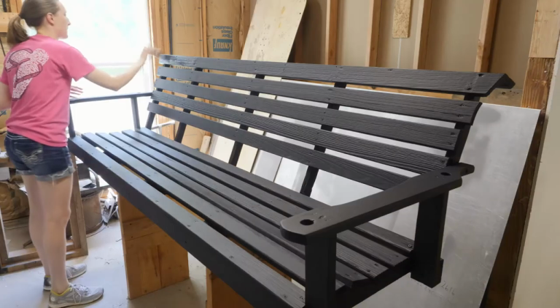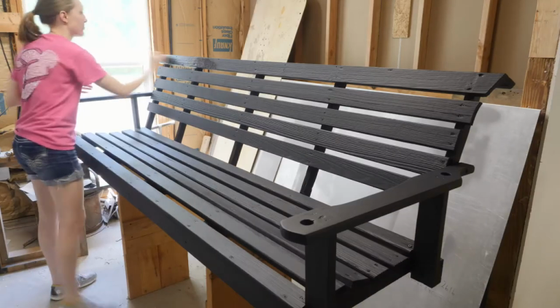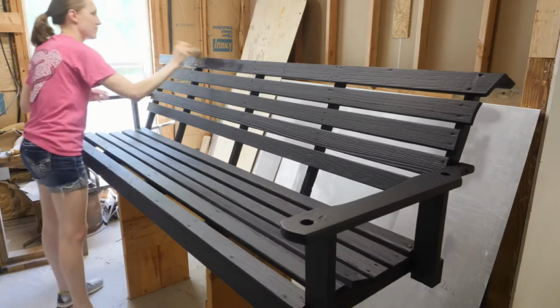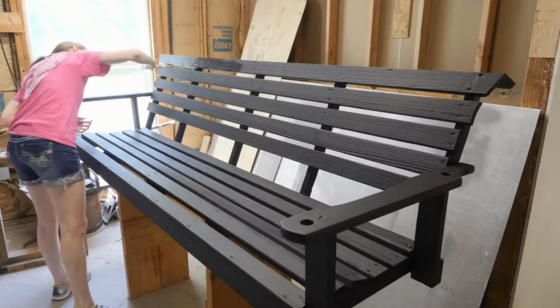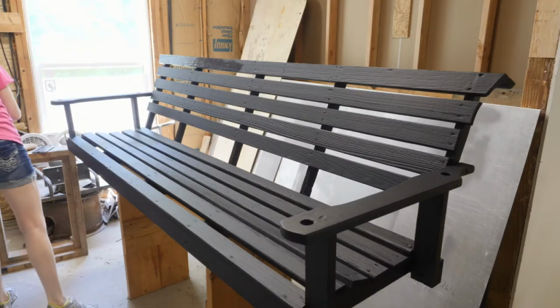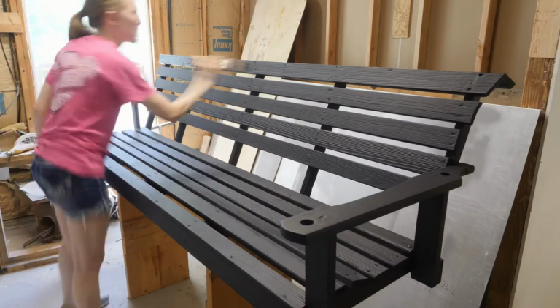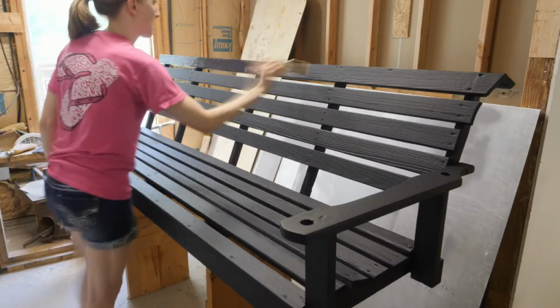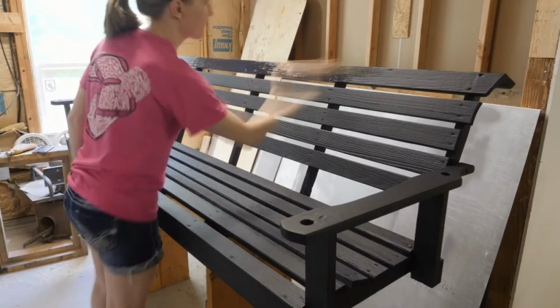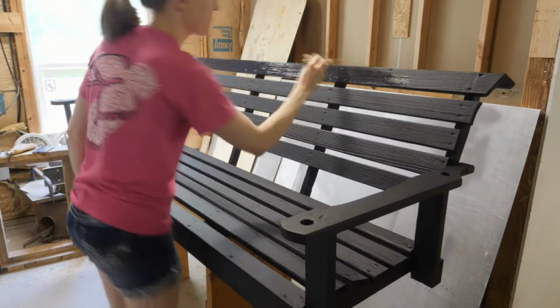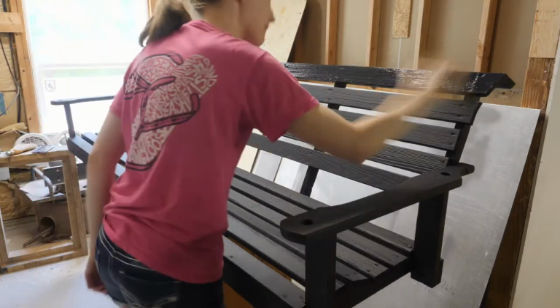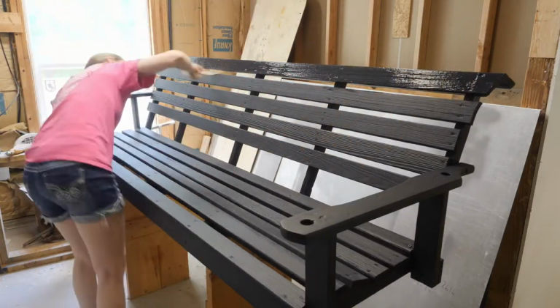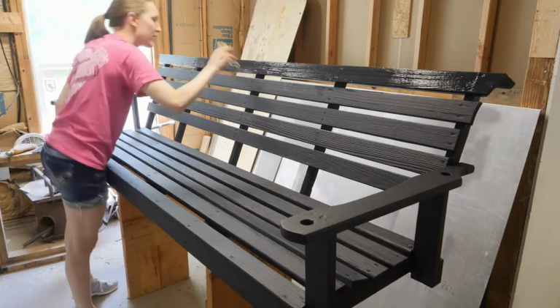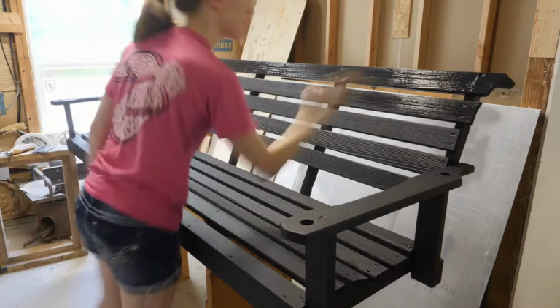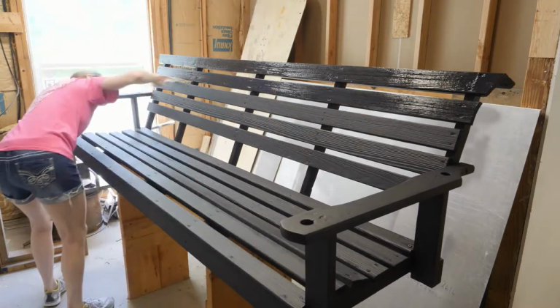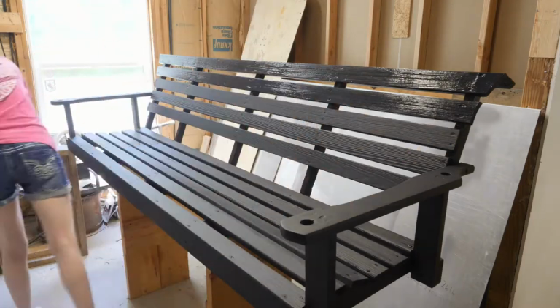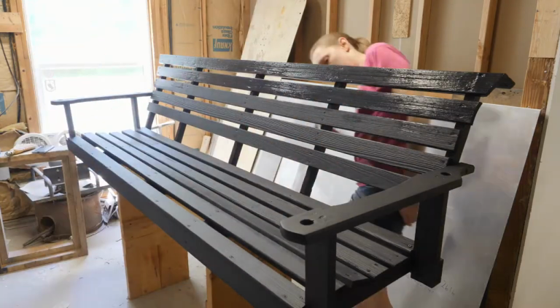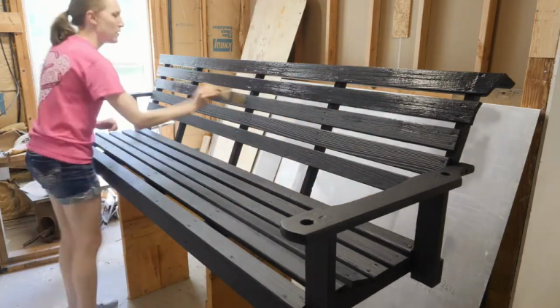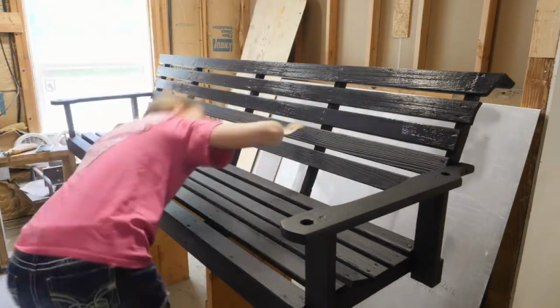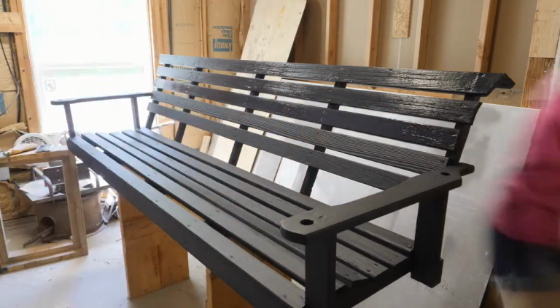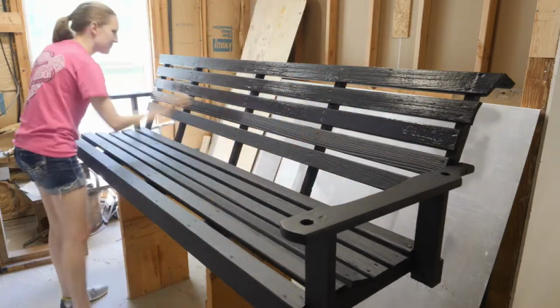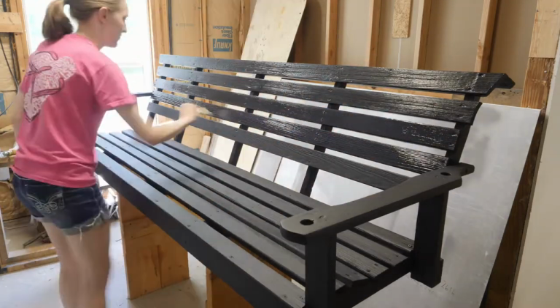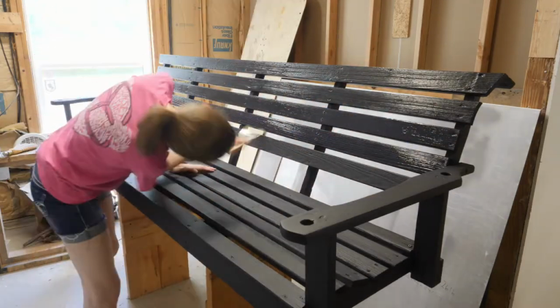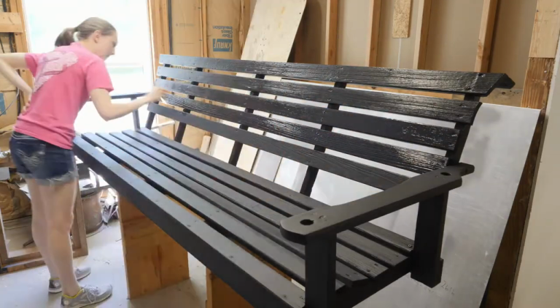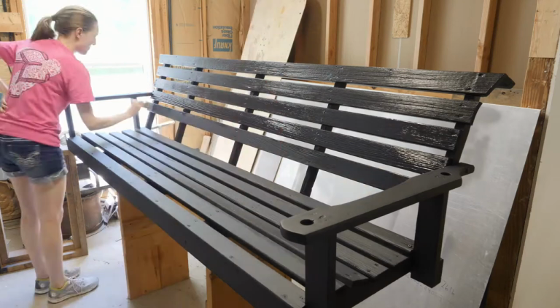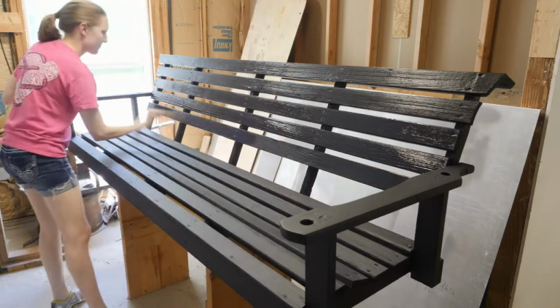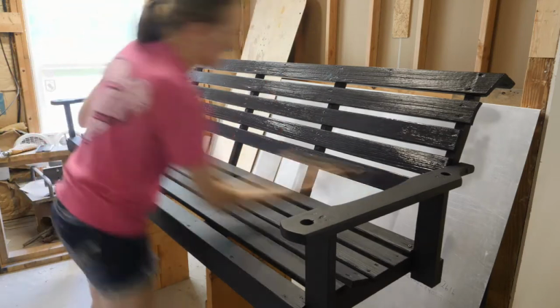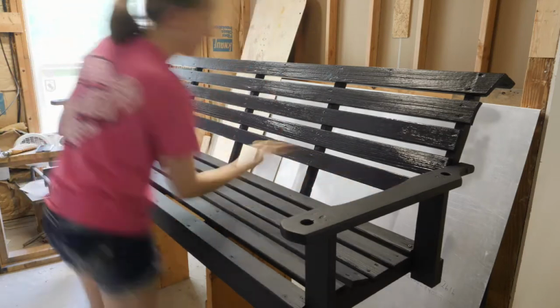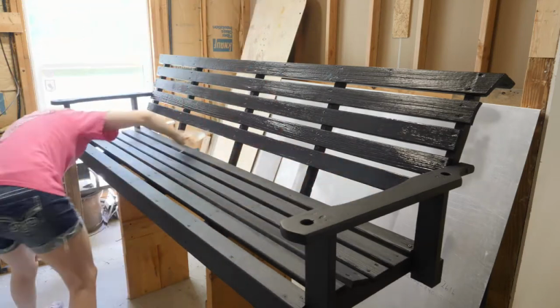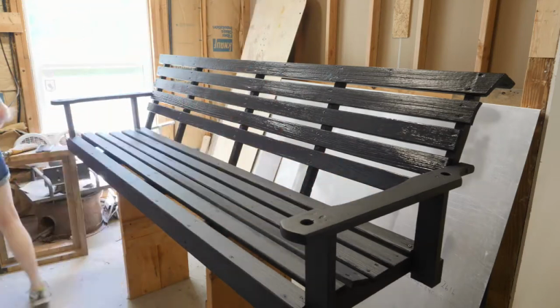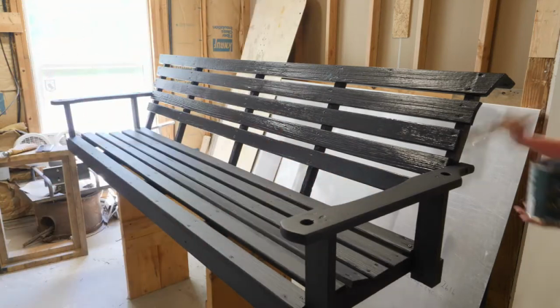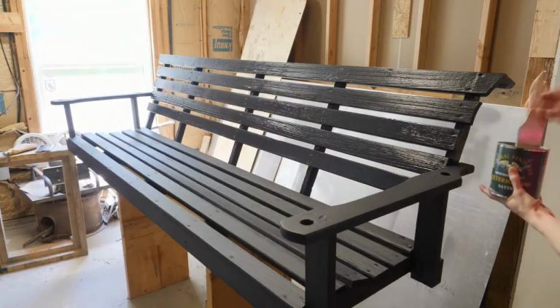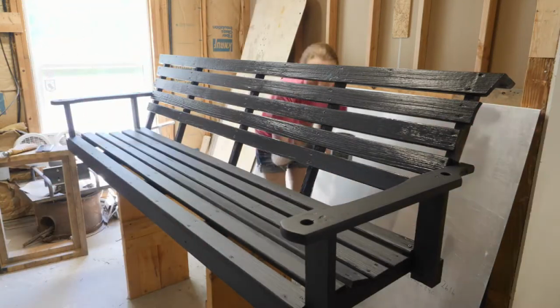I then applied a top coat of General Finishes Exterior 450 in satin just to give it extra protection. Since filming this, despite our extreme Georgia weather, the top coat and paint look exactly the same as they did when I applied them.